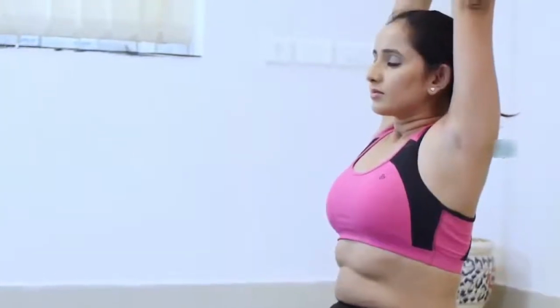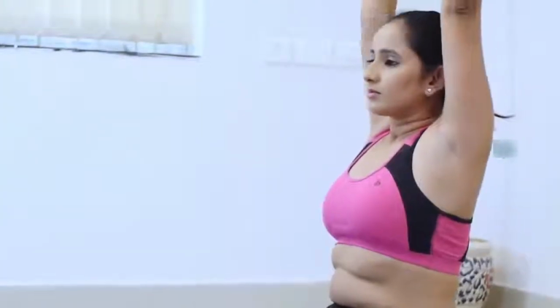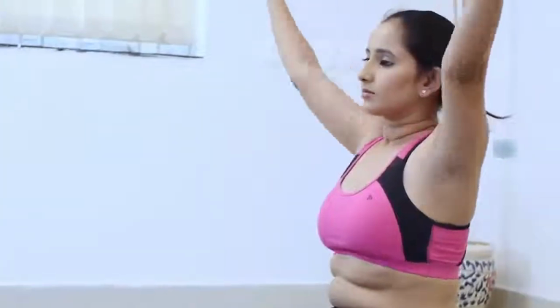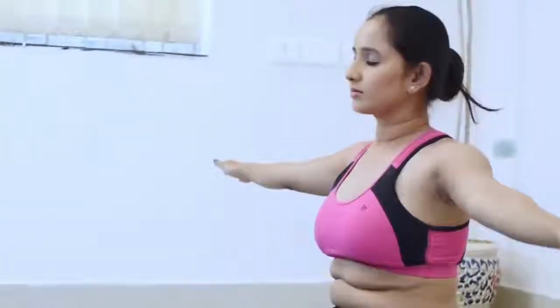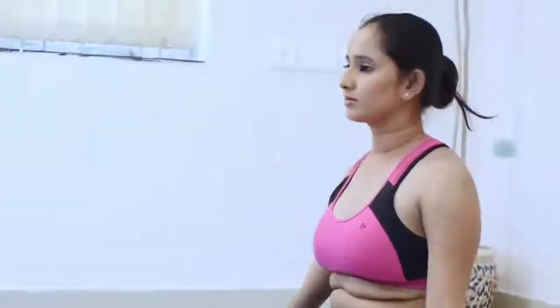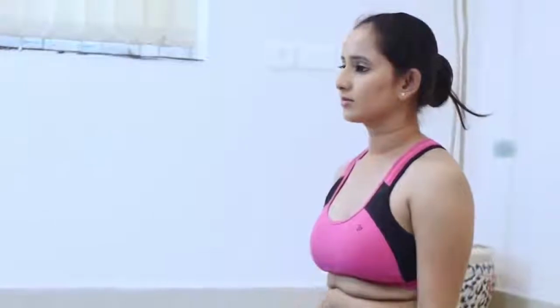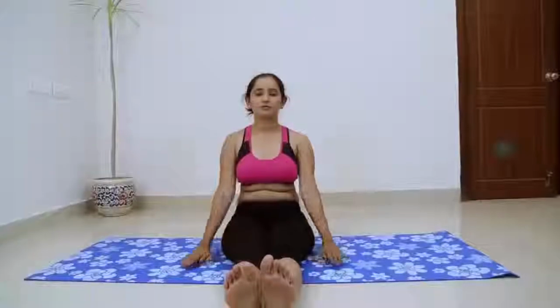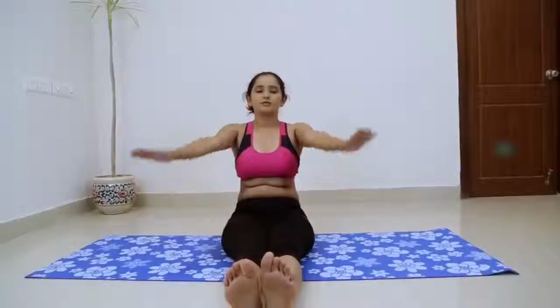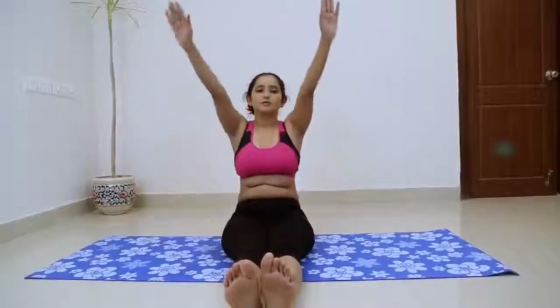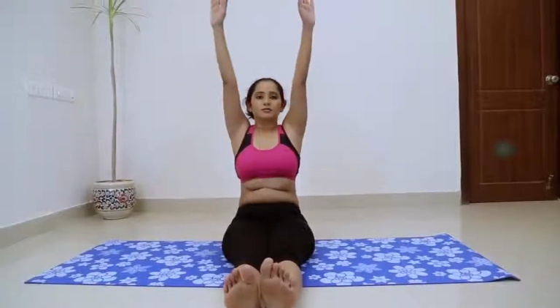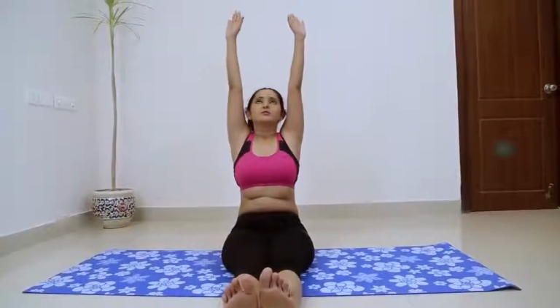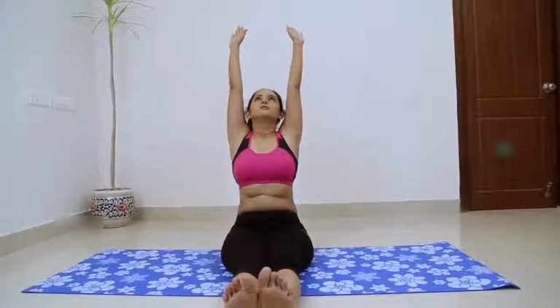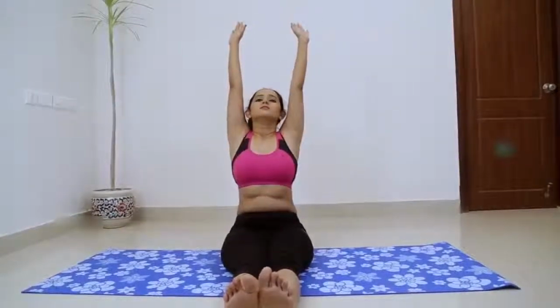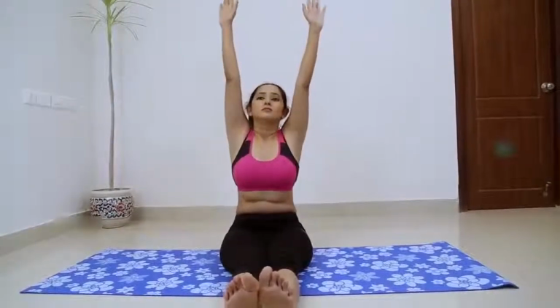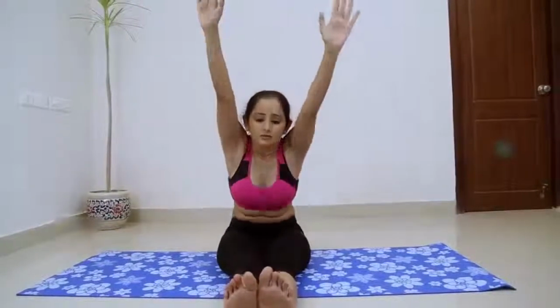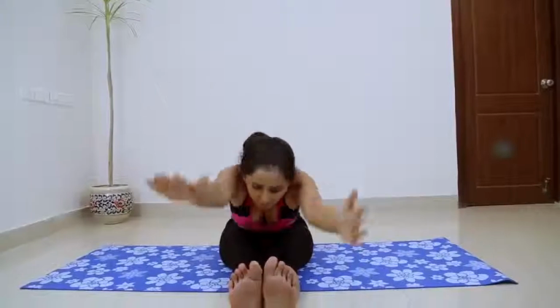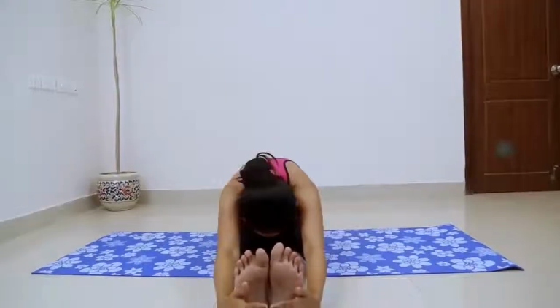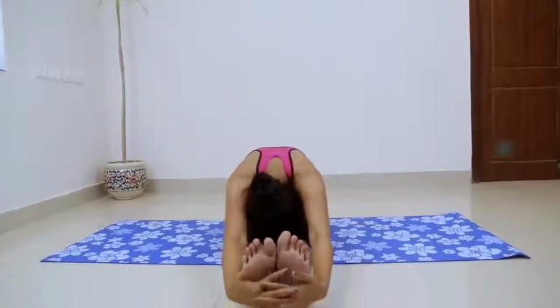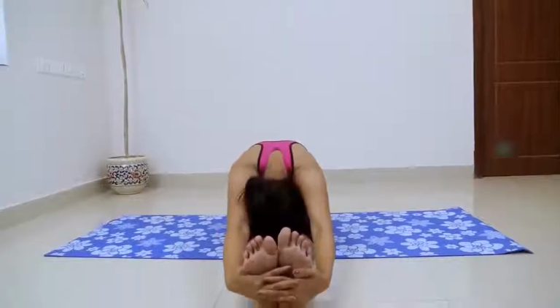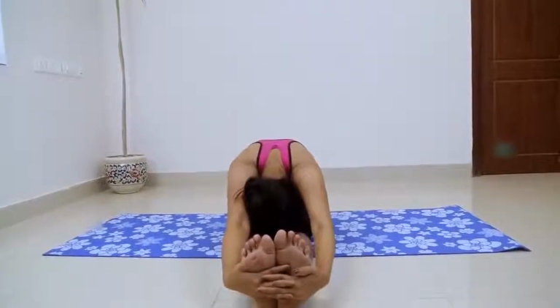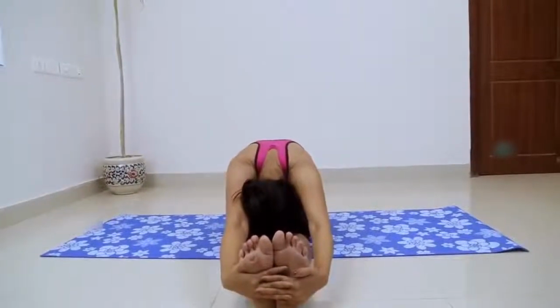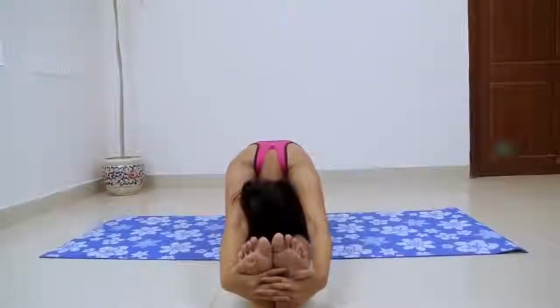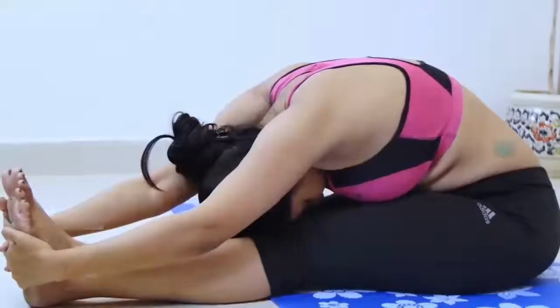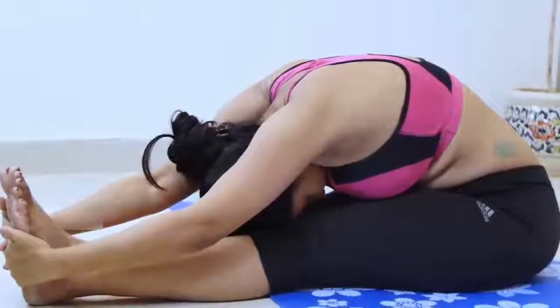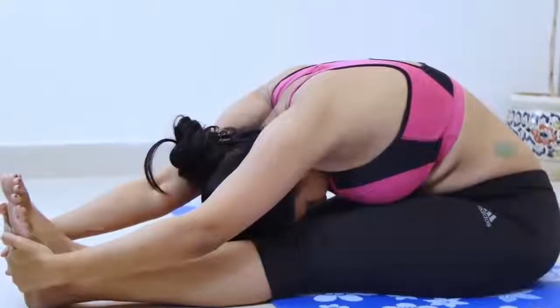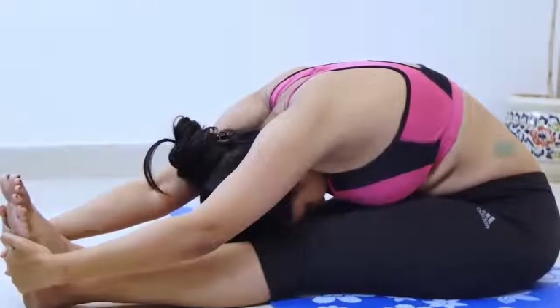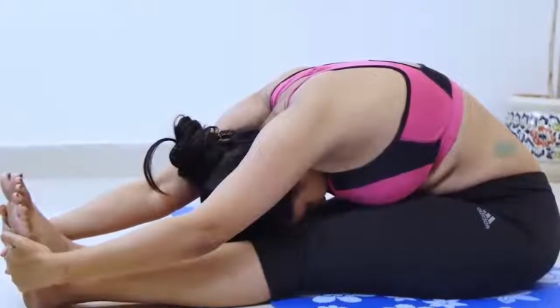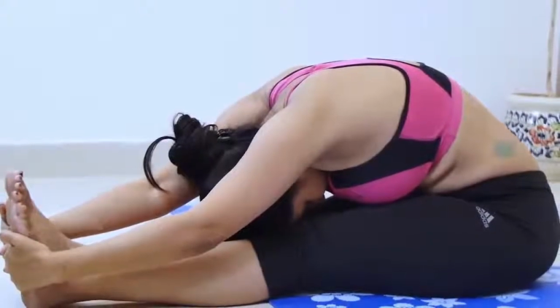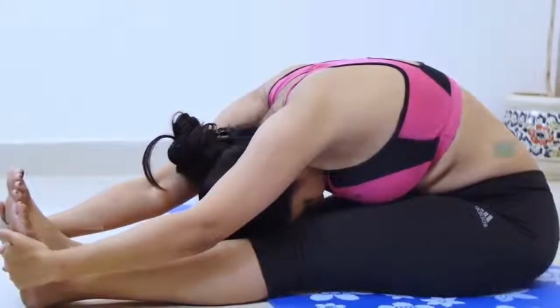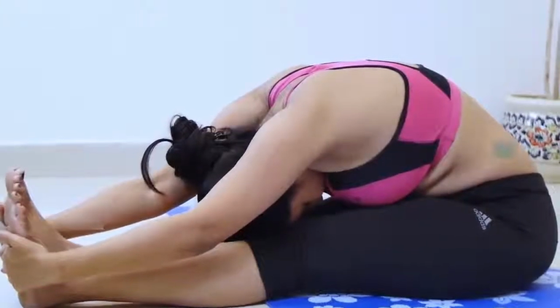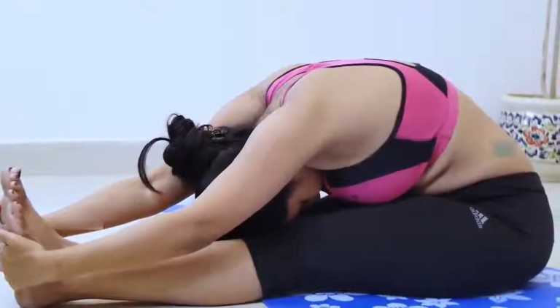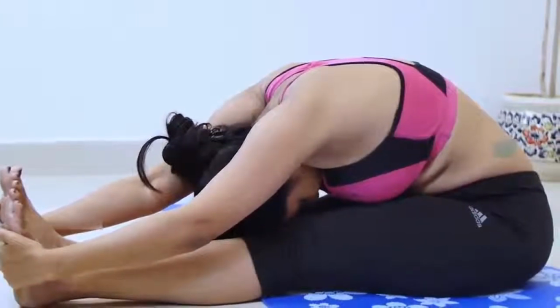If possible, take the sides of the feet with your hands, thumbs on the soles, elbows fully extended. When you are ready to go further, don't forcefully pull yourself into the forward bend, whether your hands are on the feet.